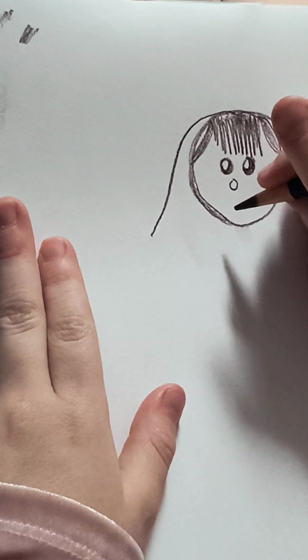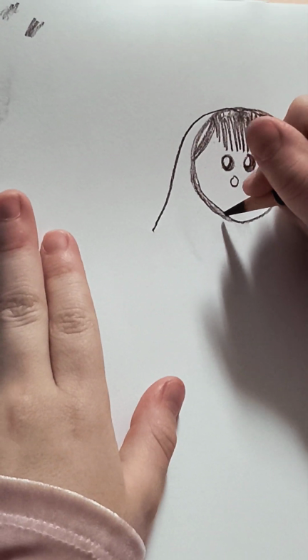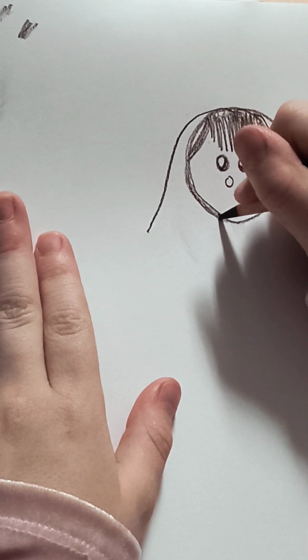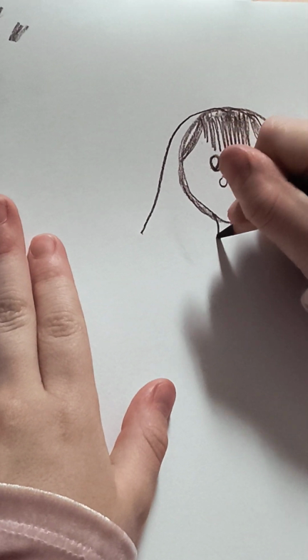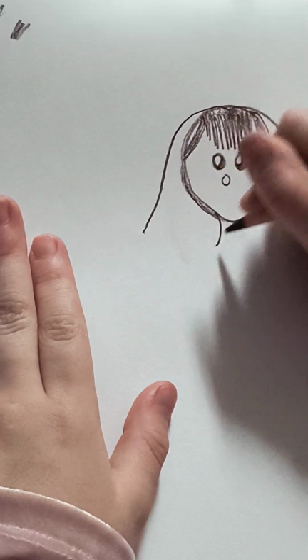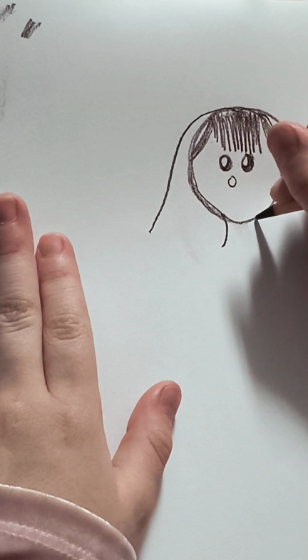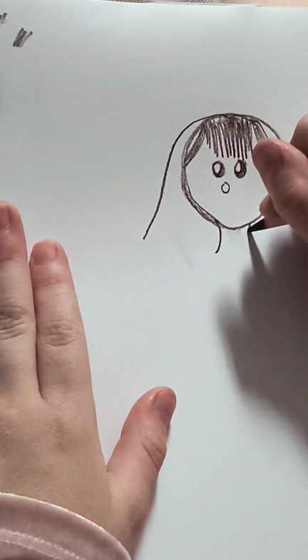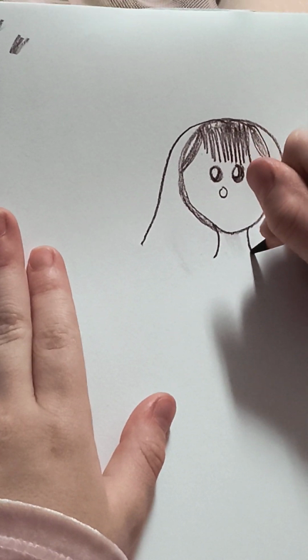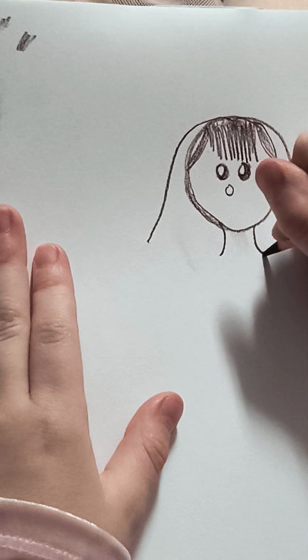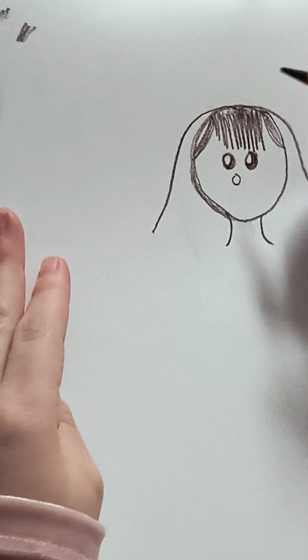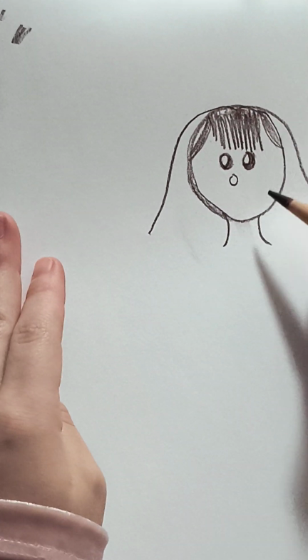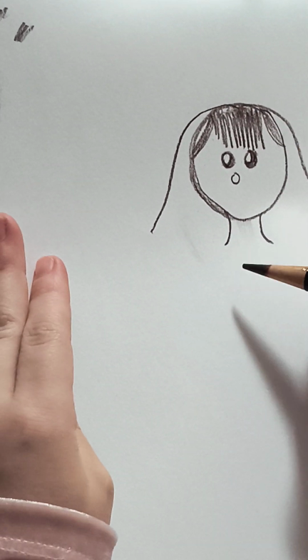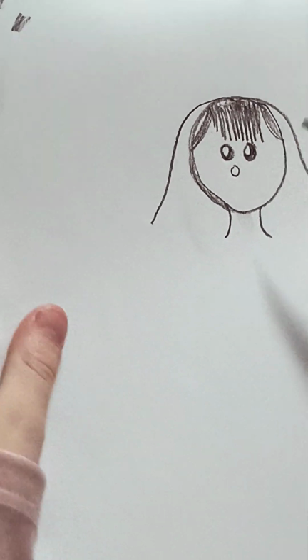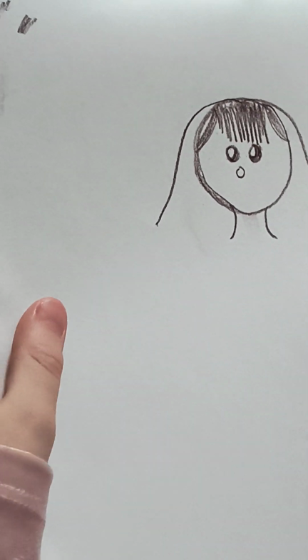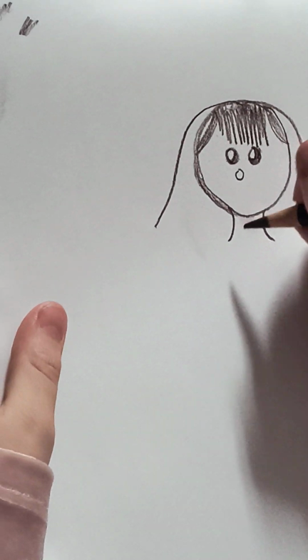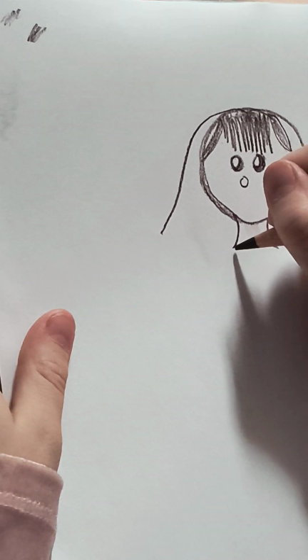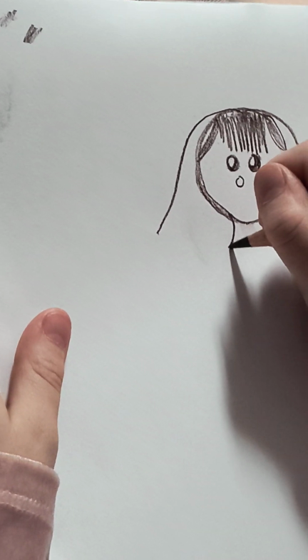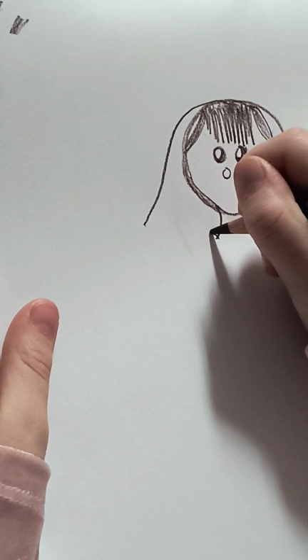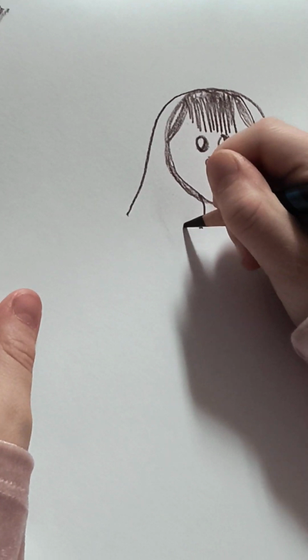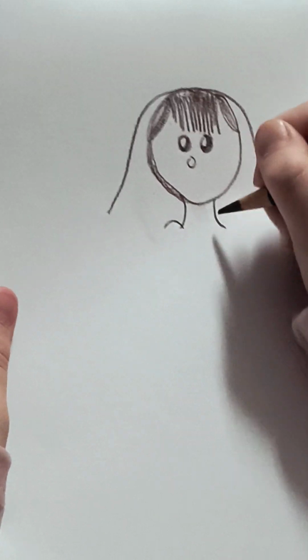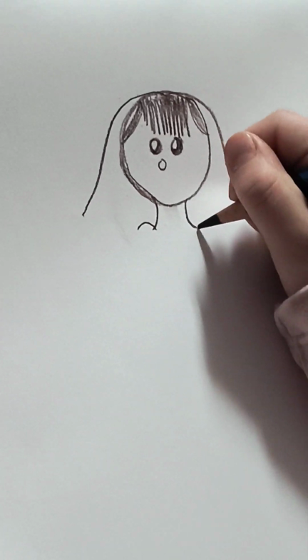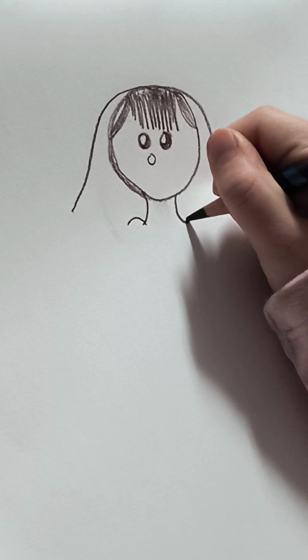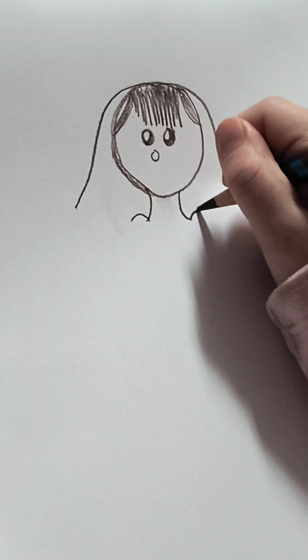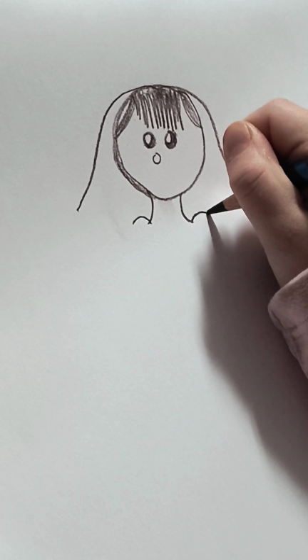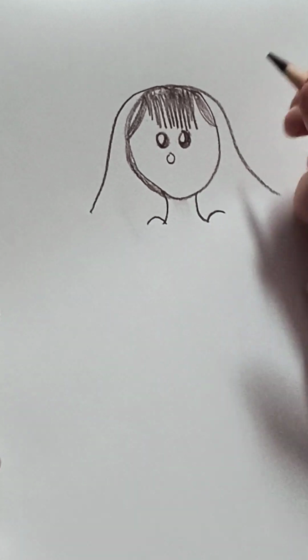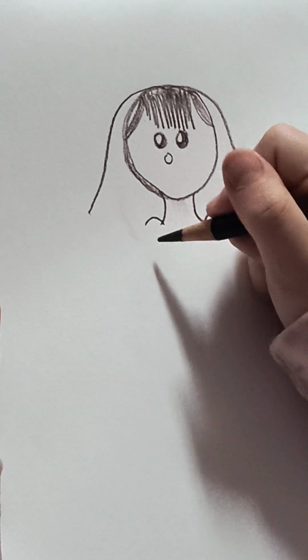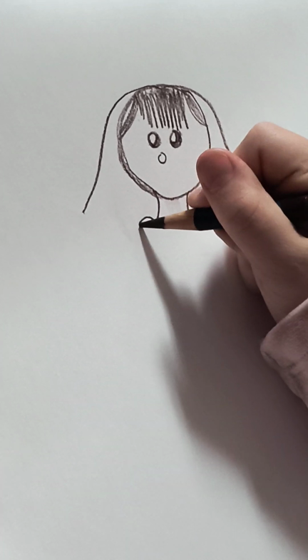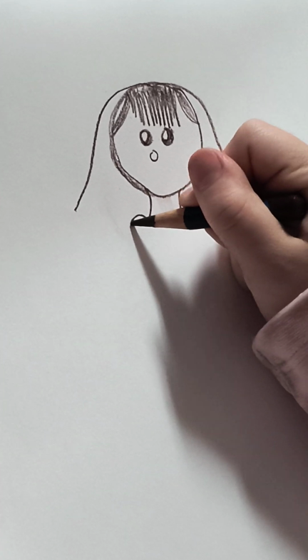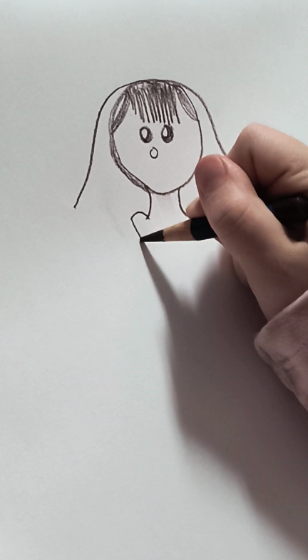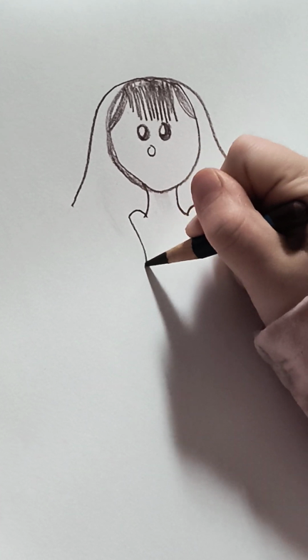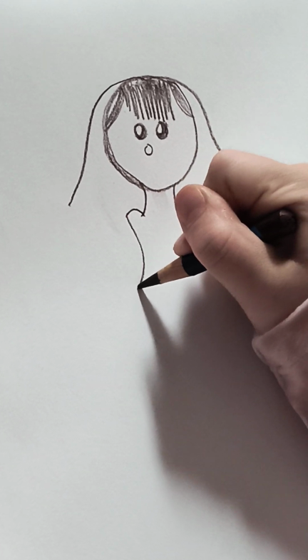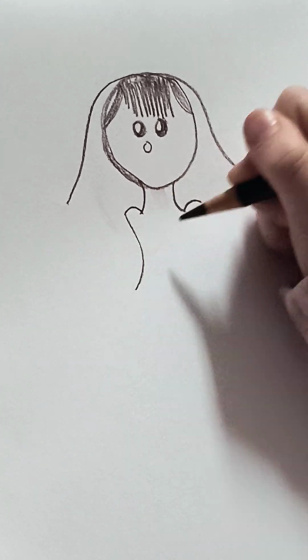Then you add the neck like that. I have little shoulders — I can go flat like that.